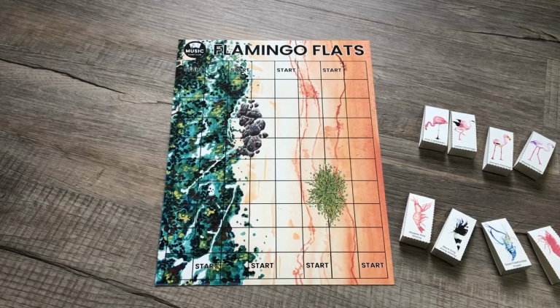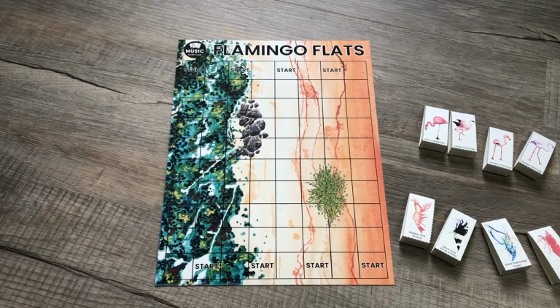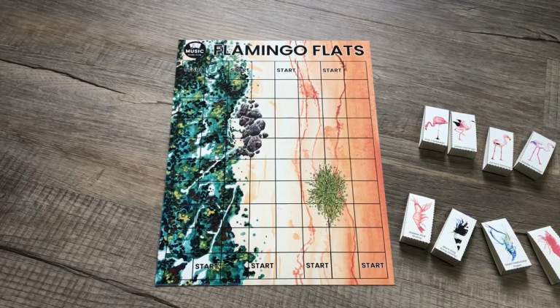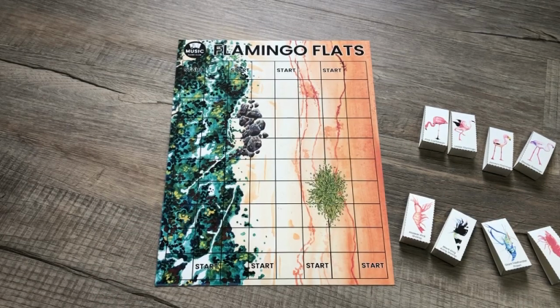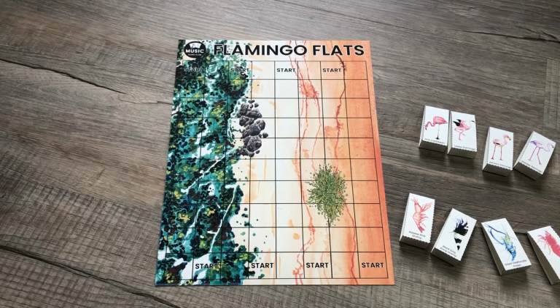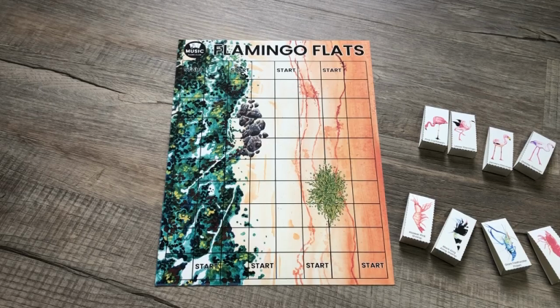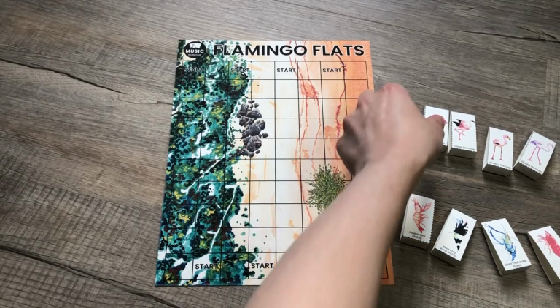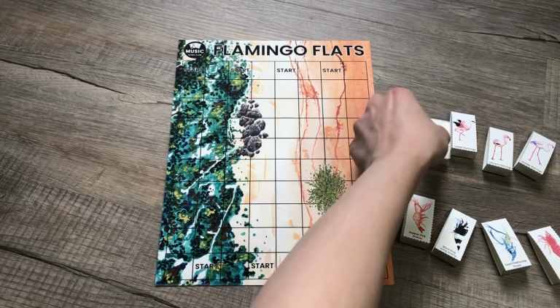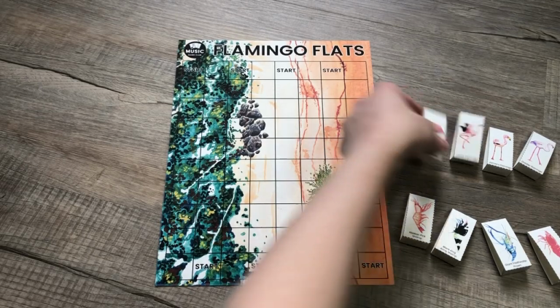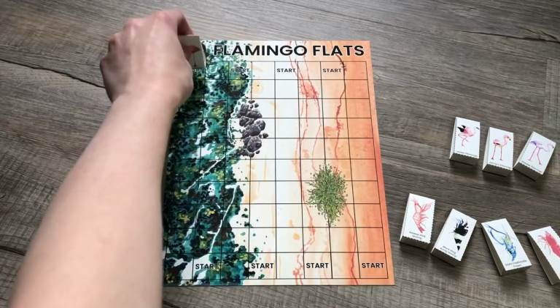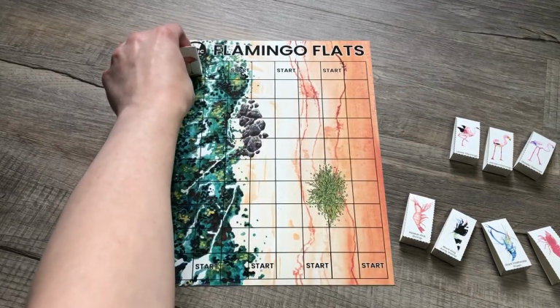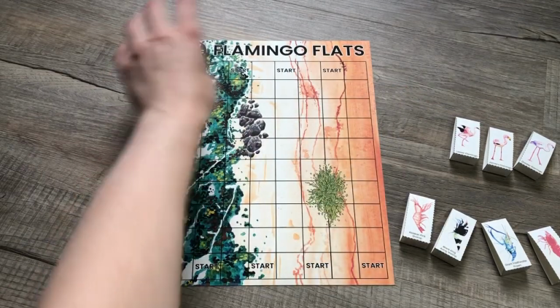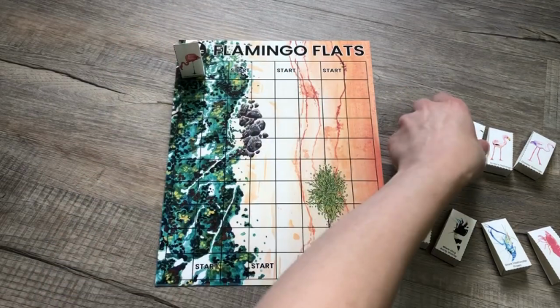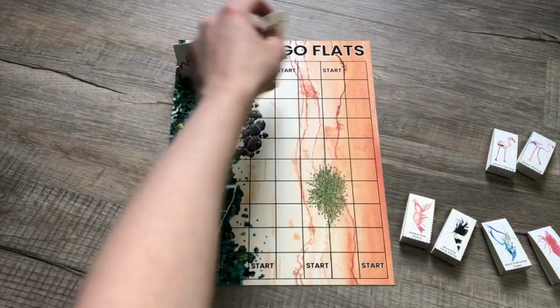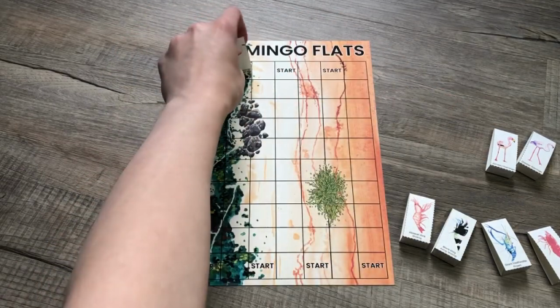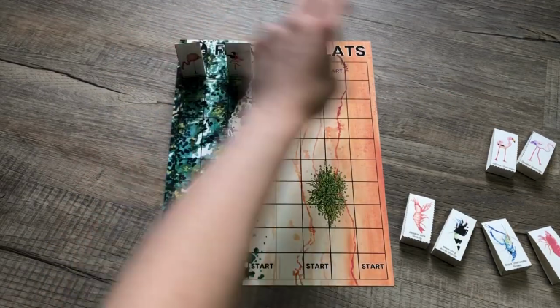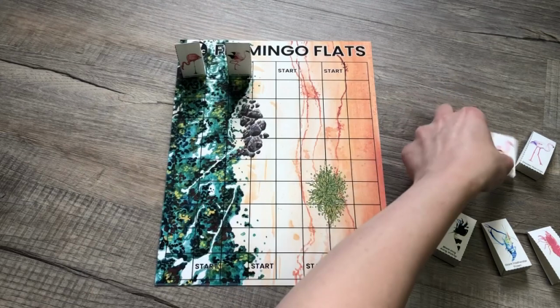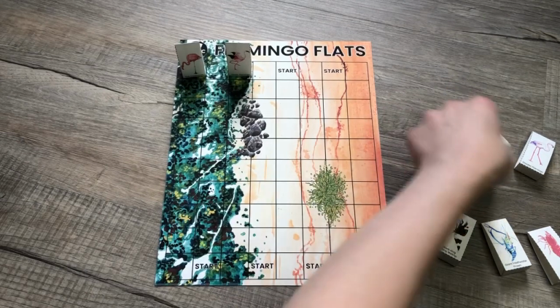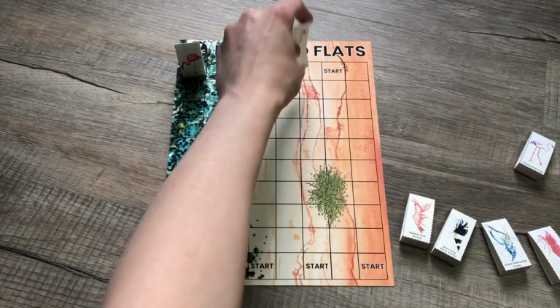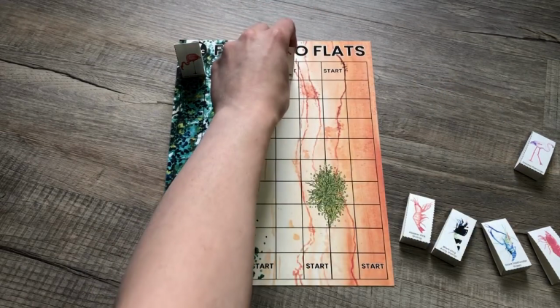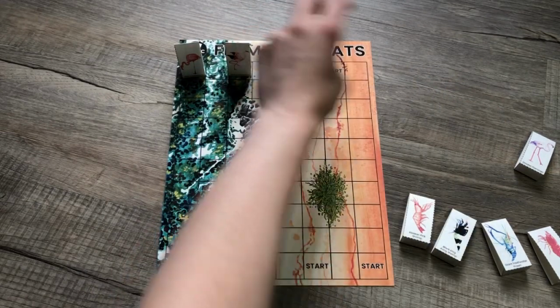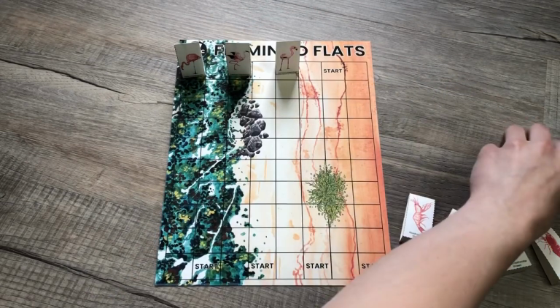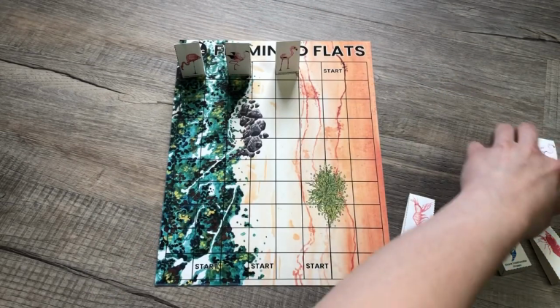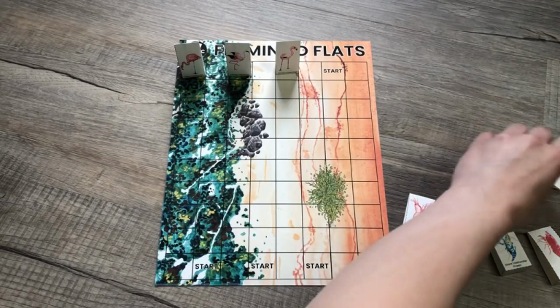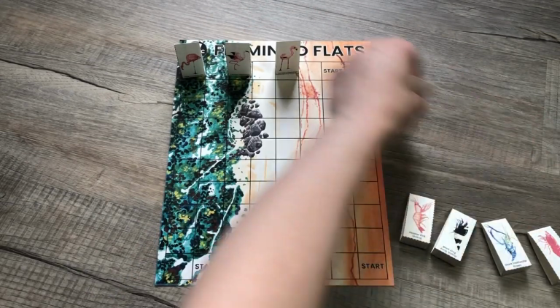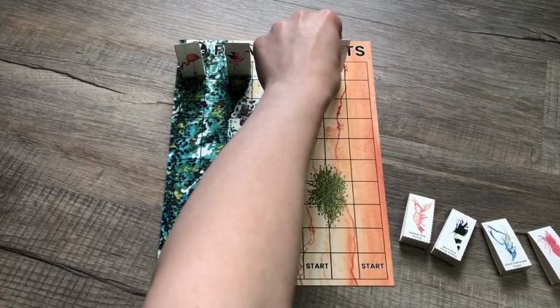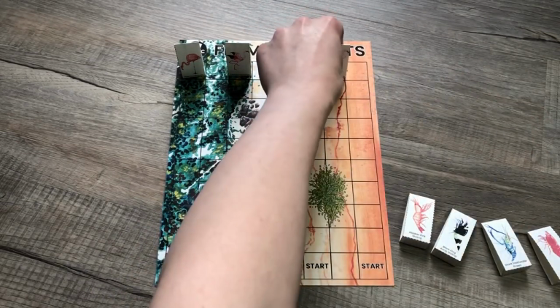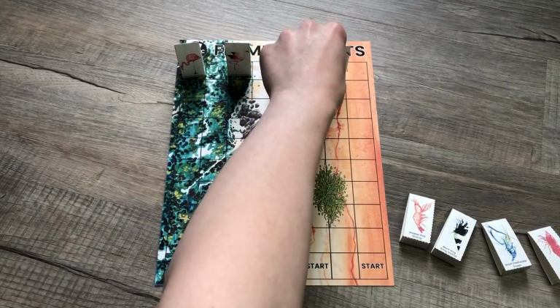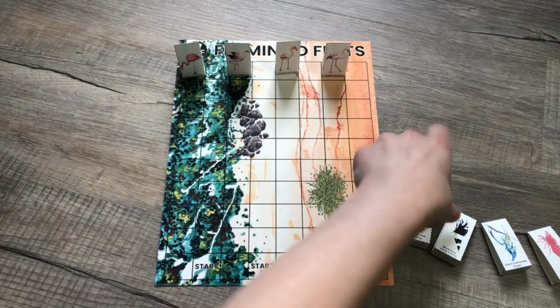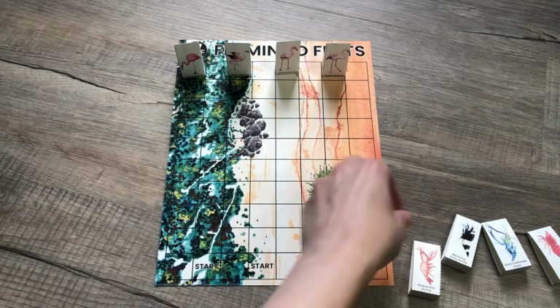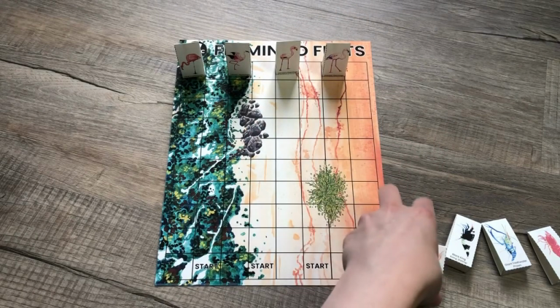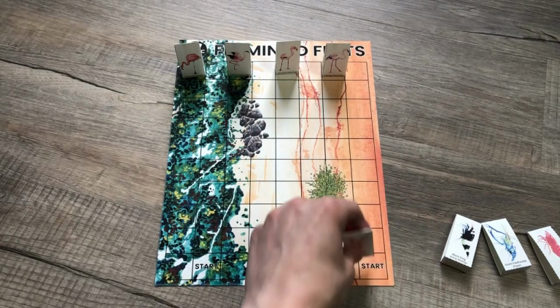Let's learn how to play Flamingo Flats. First, you will put the players on each side. It does not matter which side they're on — the flamingos can be on either side and the shrimp can be on either side — but you put them all on the start places.